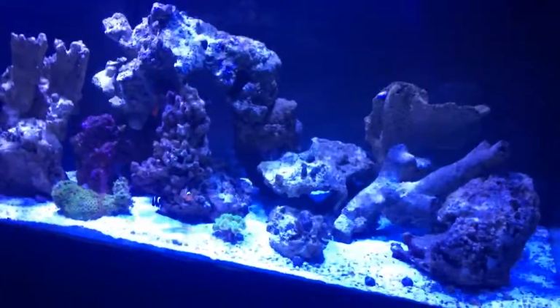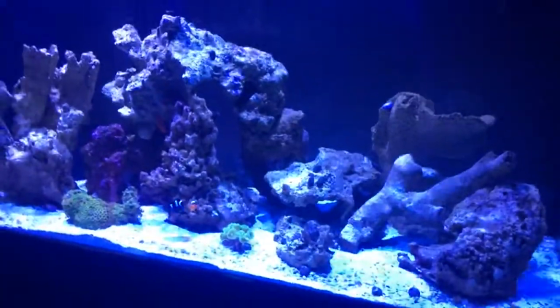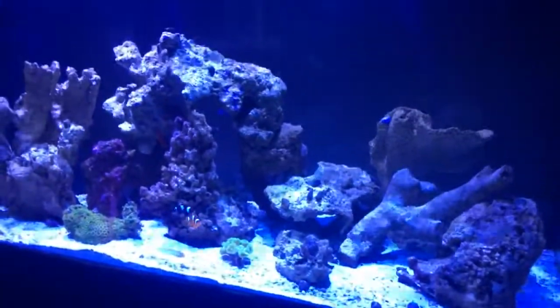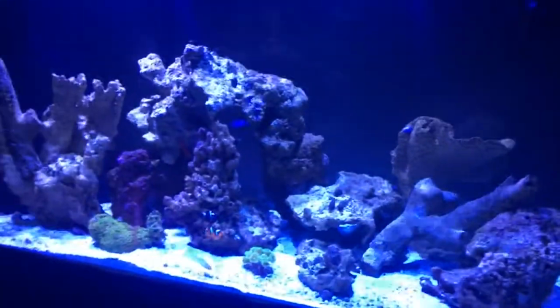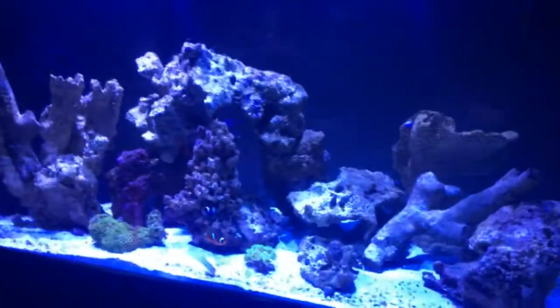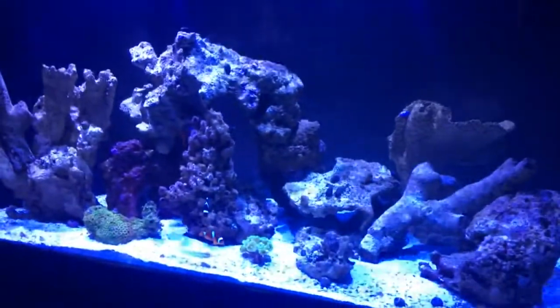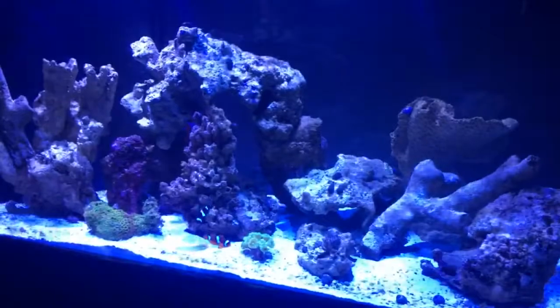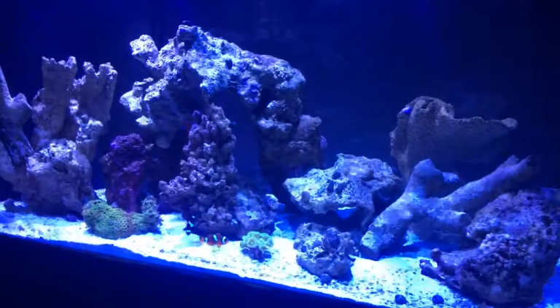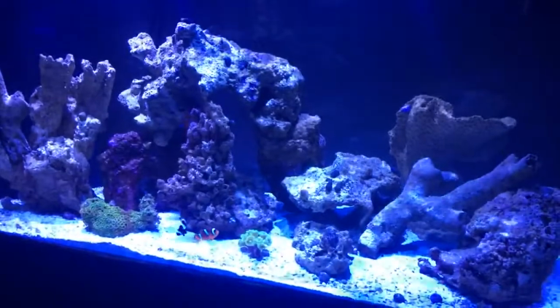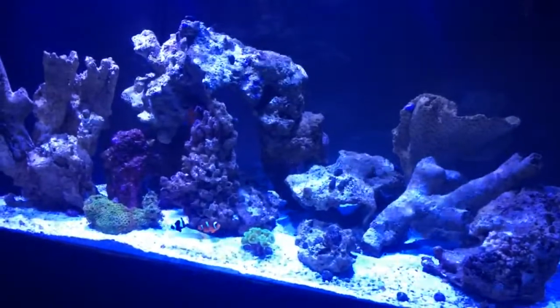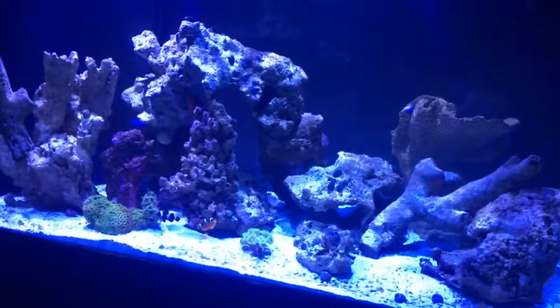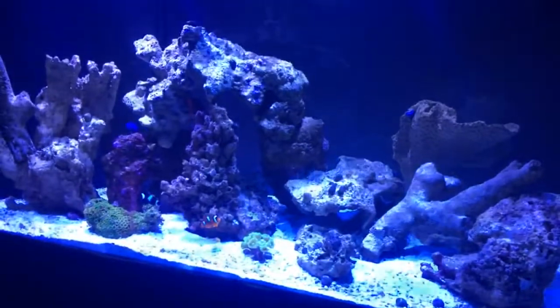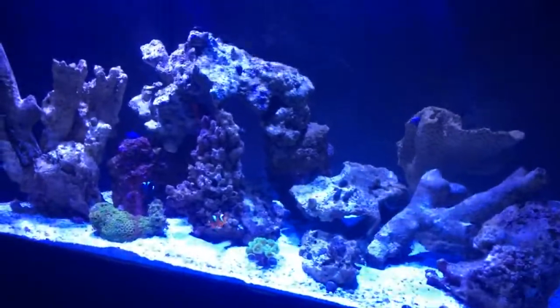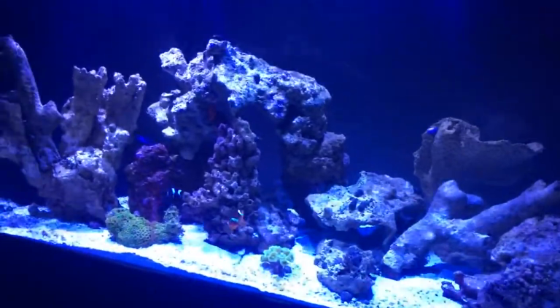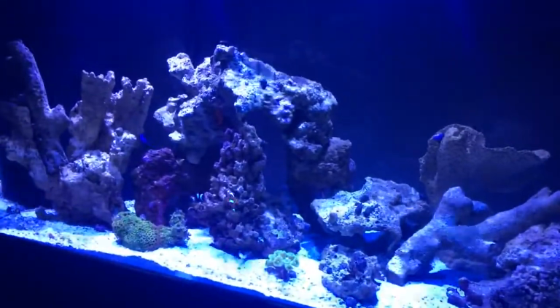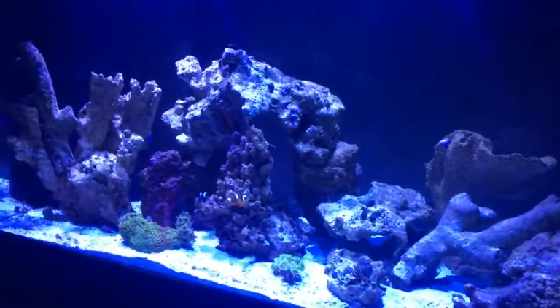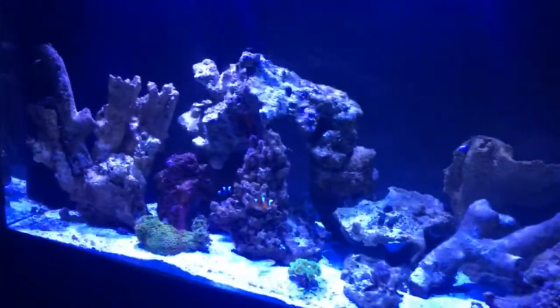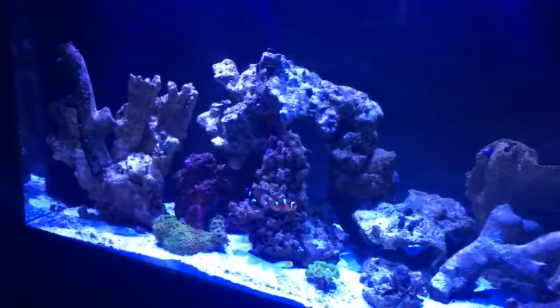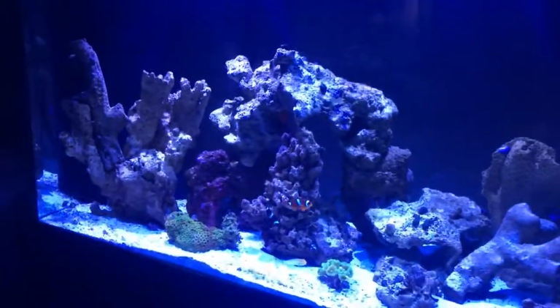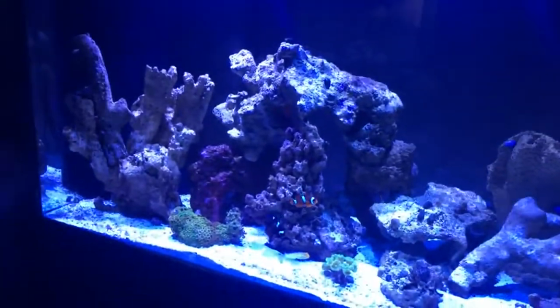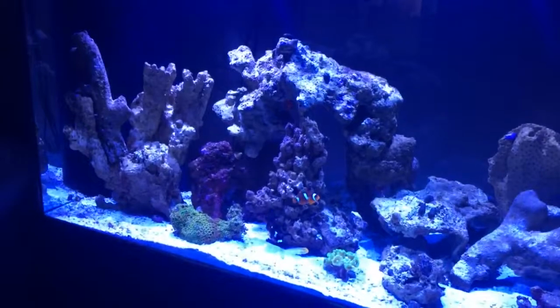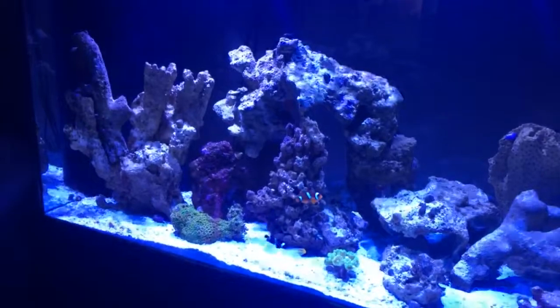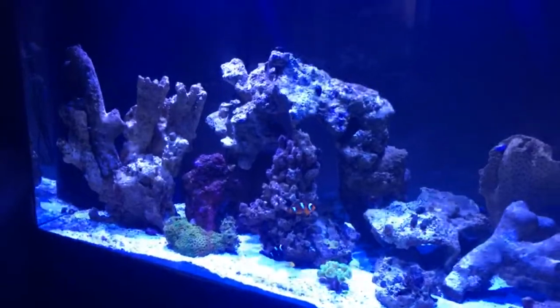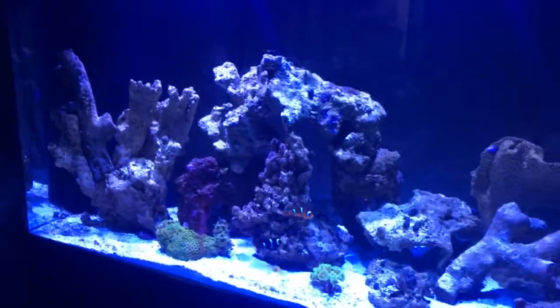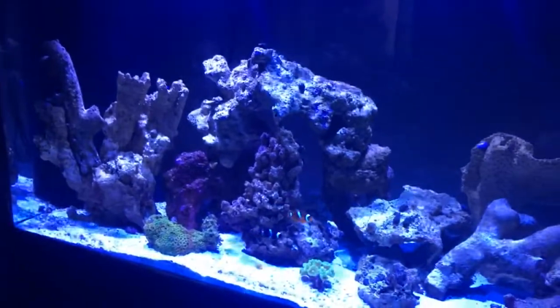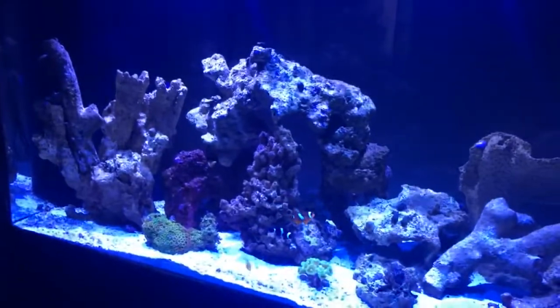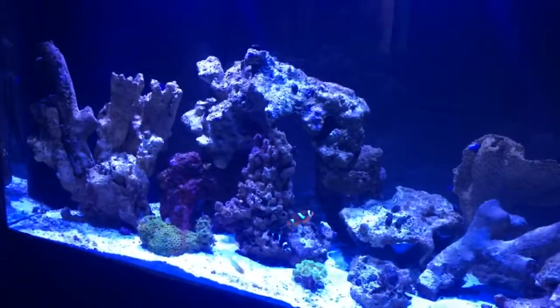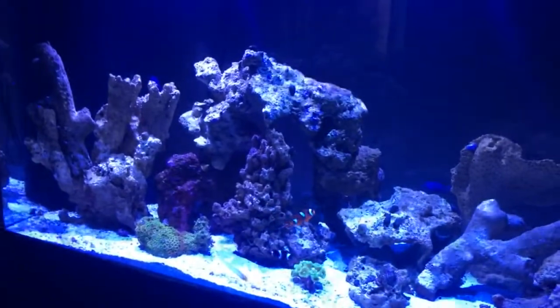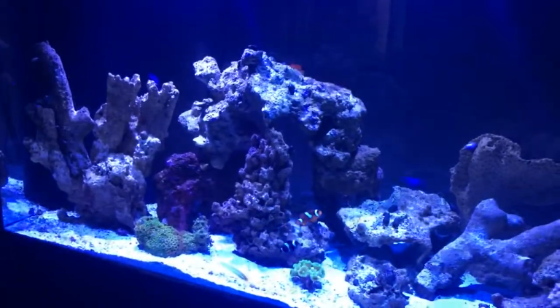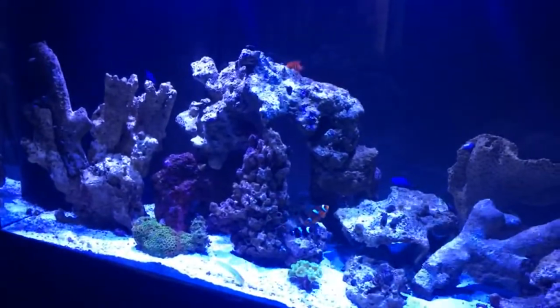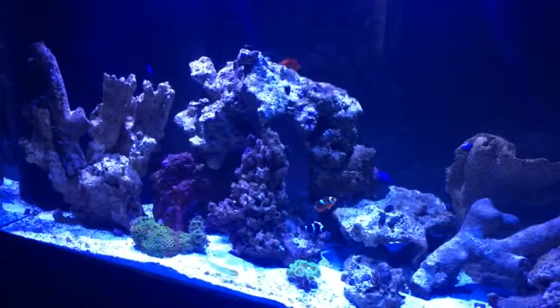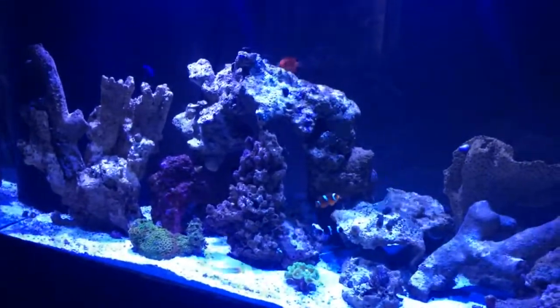This aquarium was fully cycled in two weeks and all I used was live sand and live rock. I kid you not. I actually couldn't believe it. I was like, in two weeks? I was very surprised.